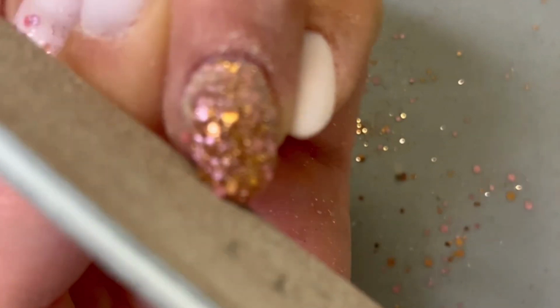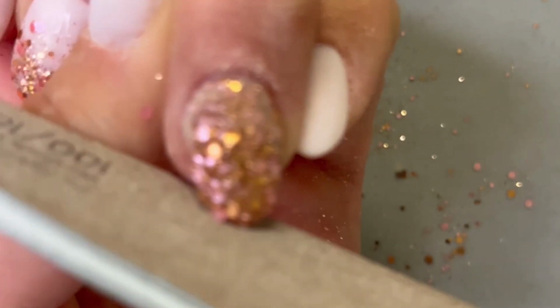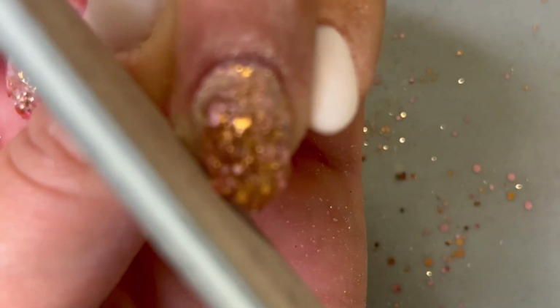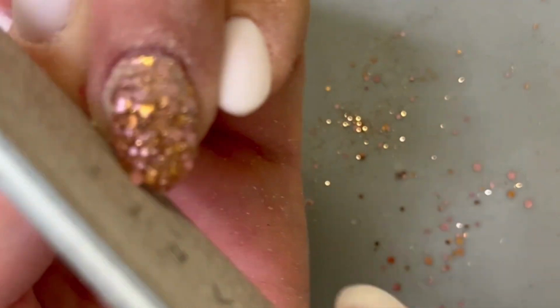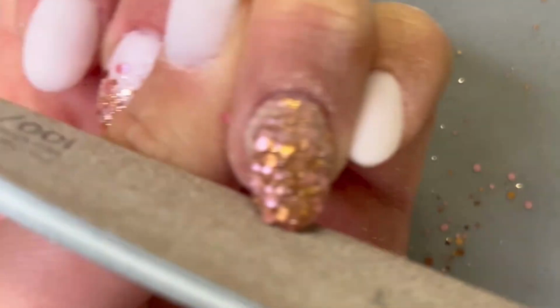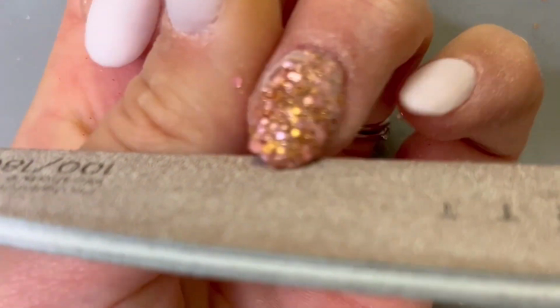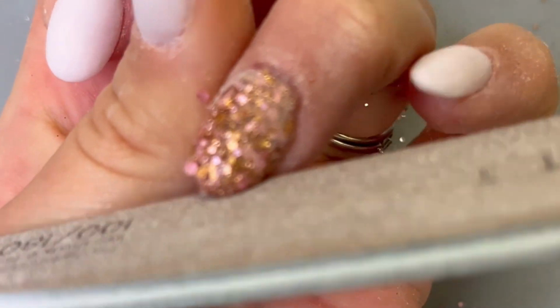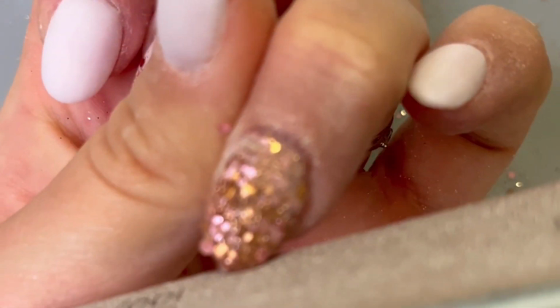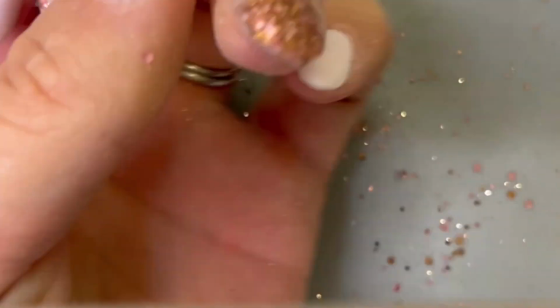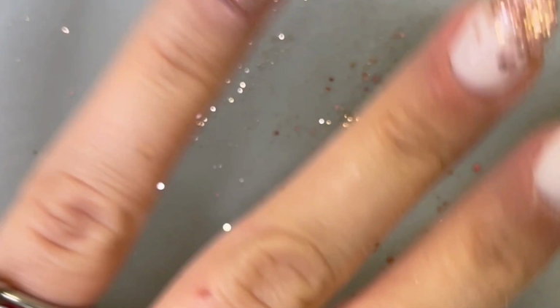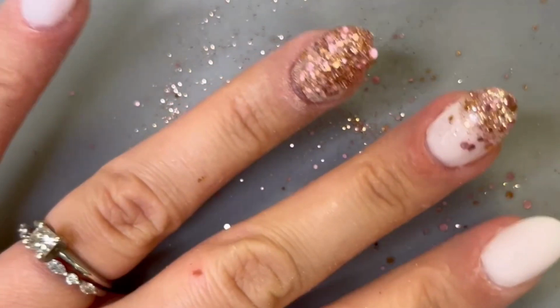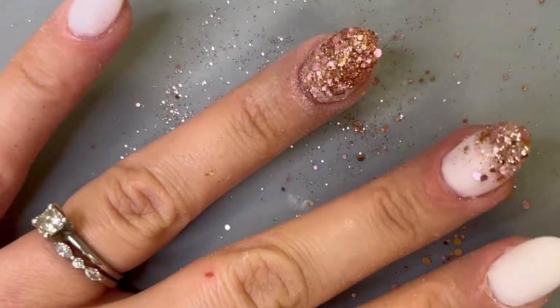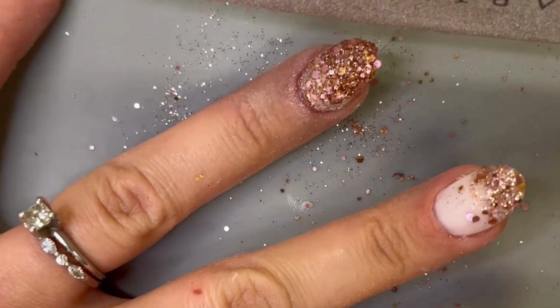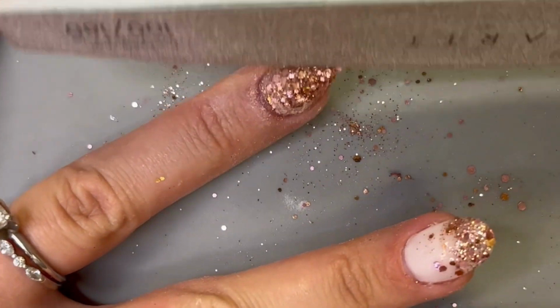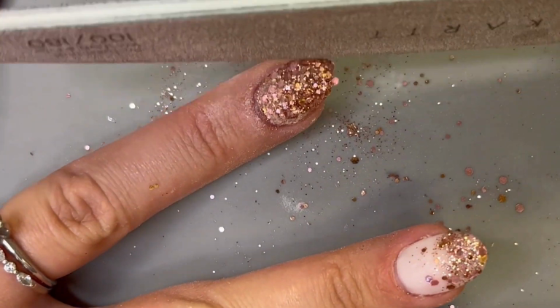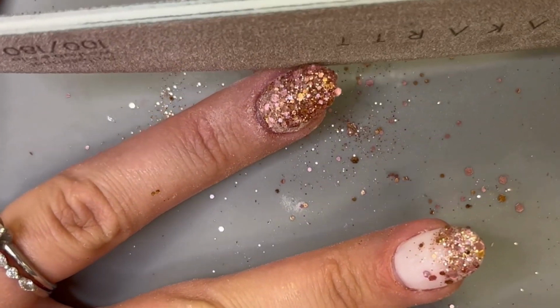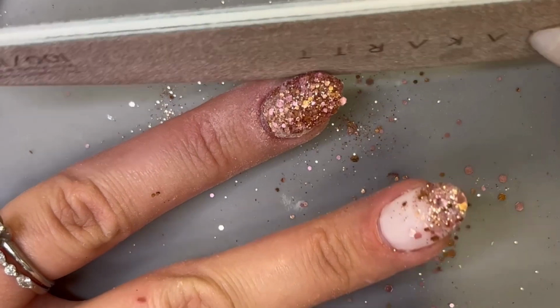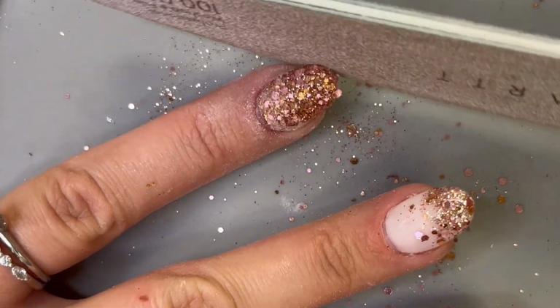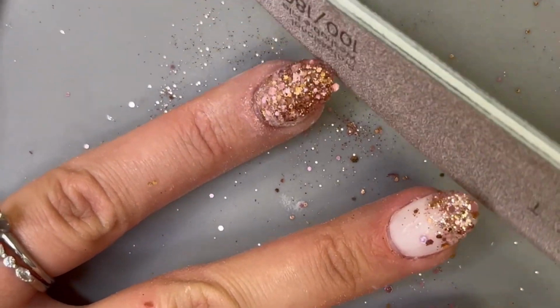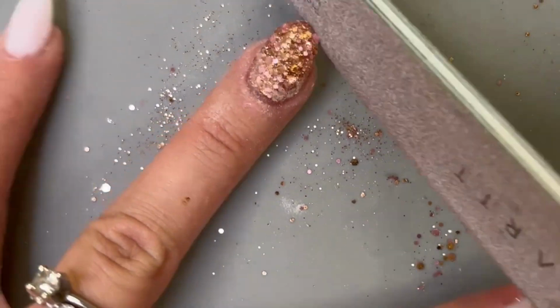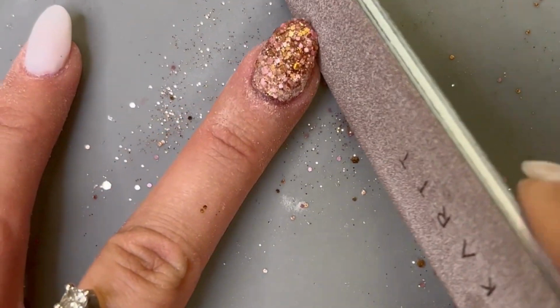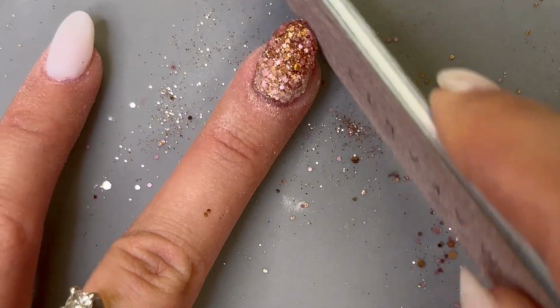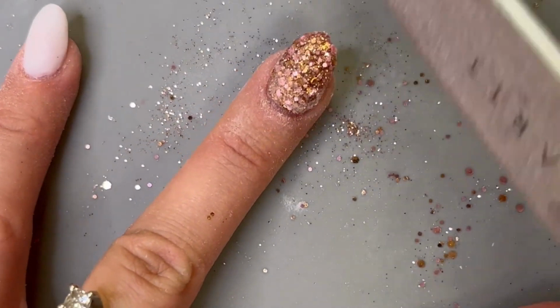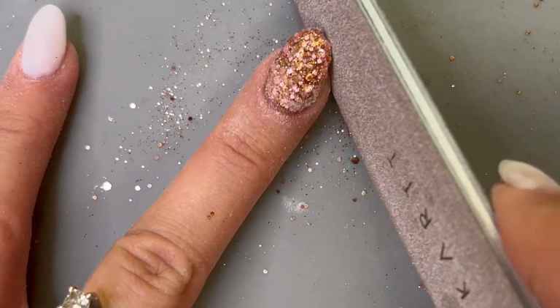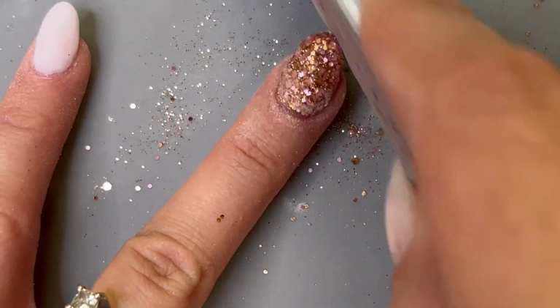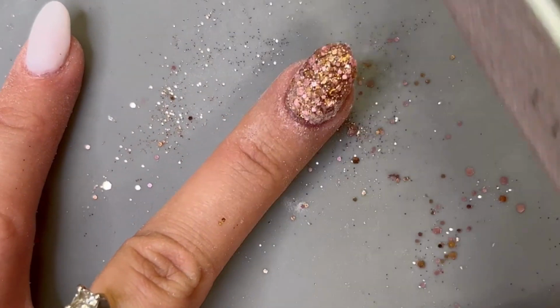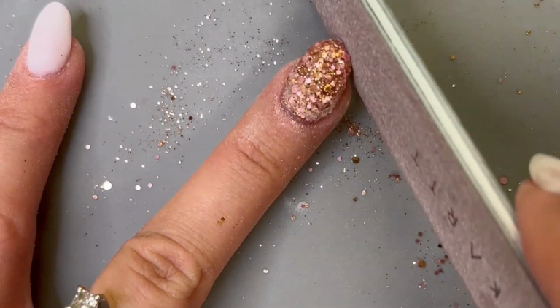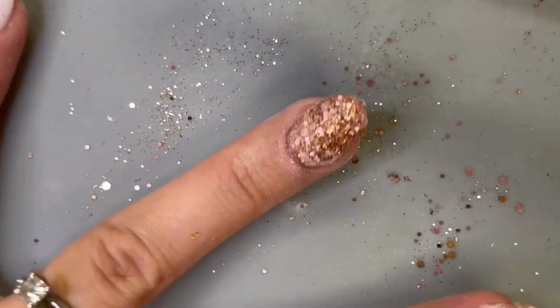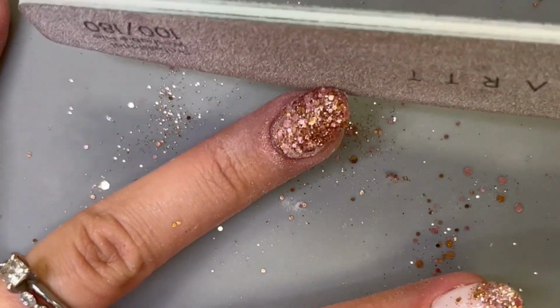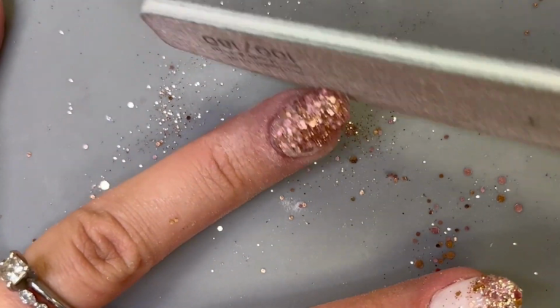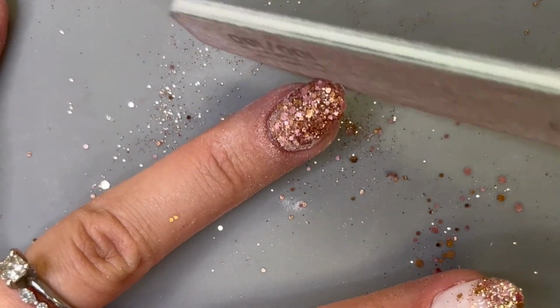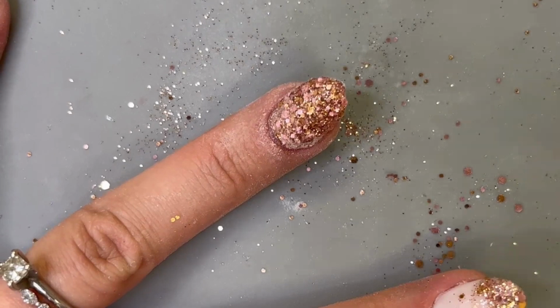But before we do that, you want to clean up the shape. I always do all of my major shaping prior to applying the dip powder. So all I'm doing here is gently running the file along the free edge to clean up any little lumps and bumps and get a nice sharp finish.